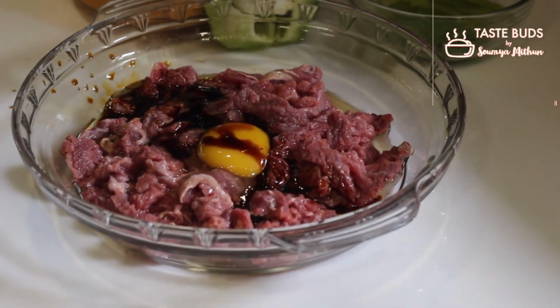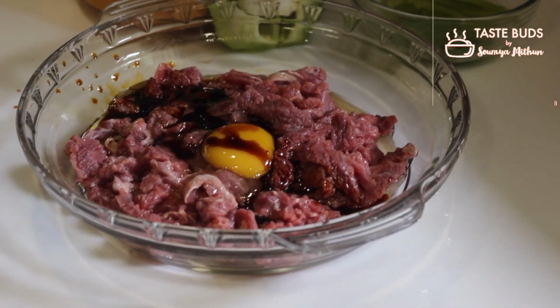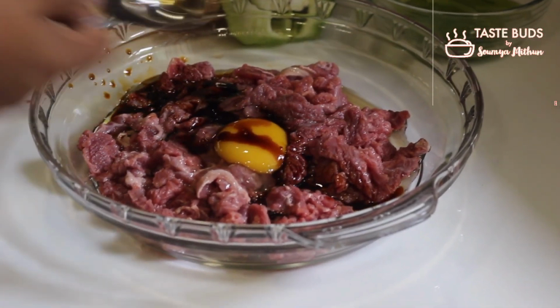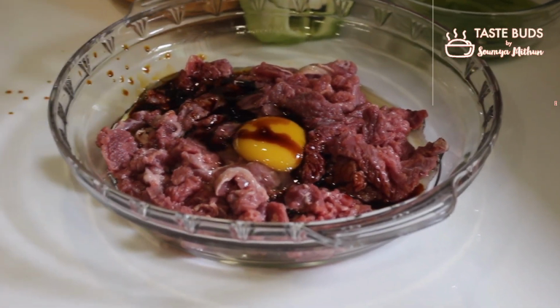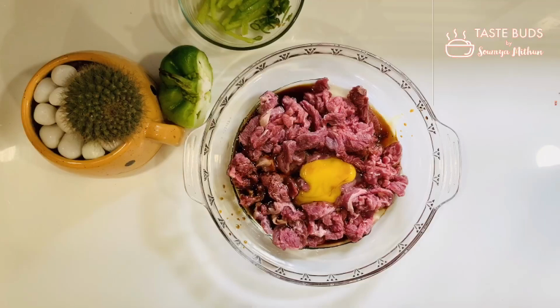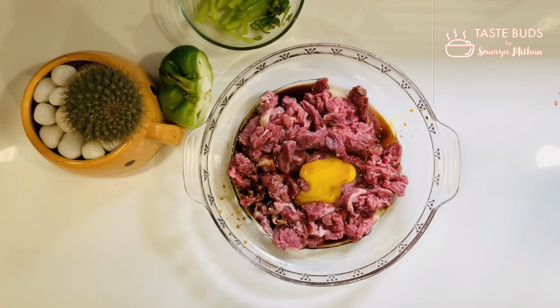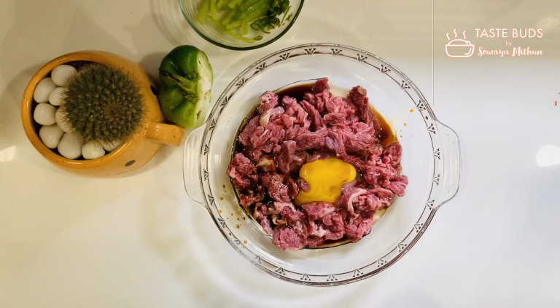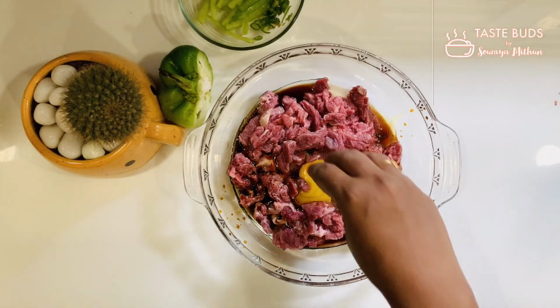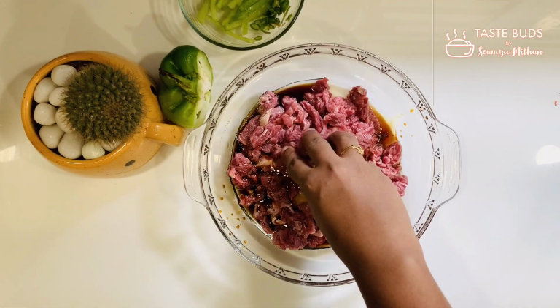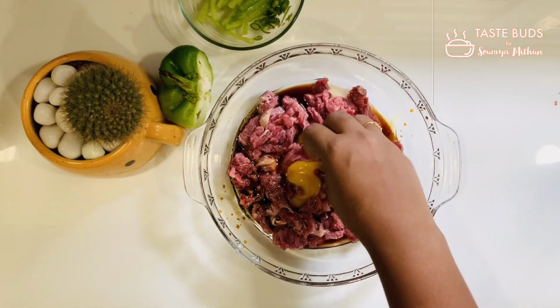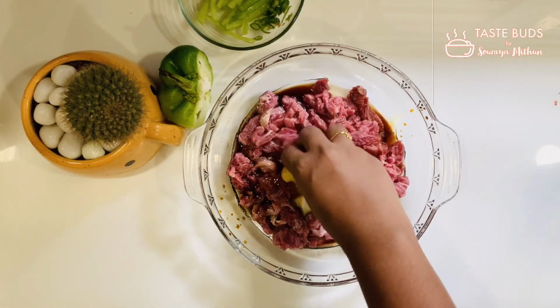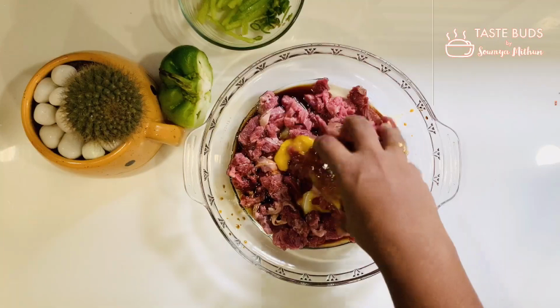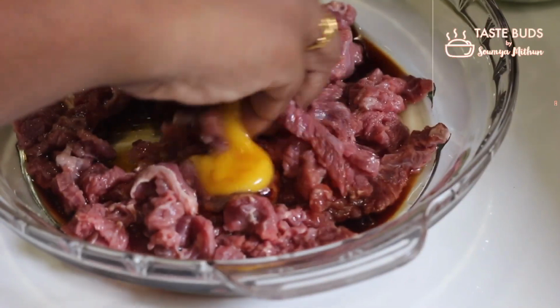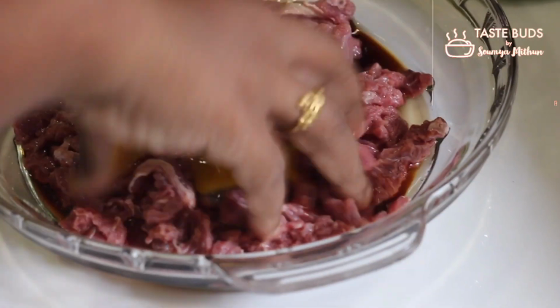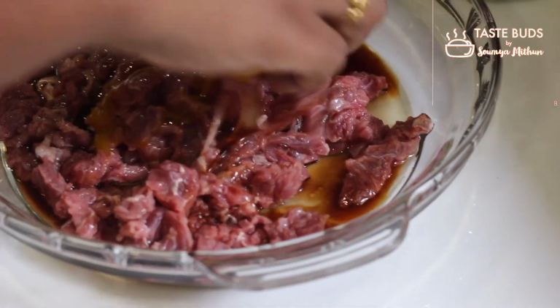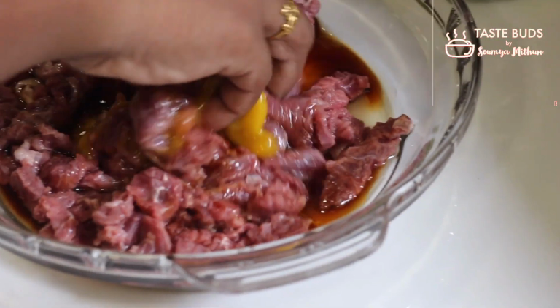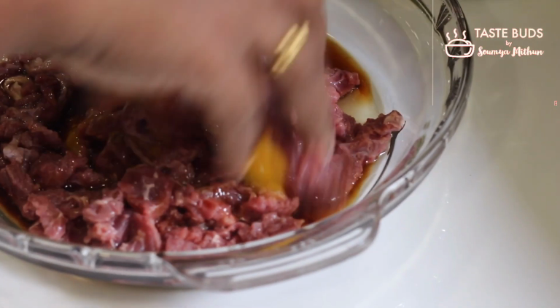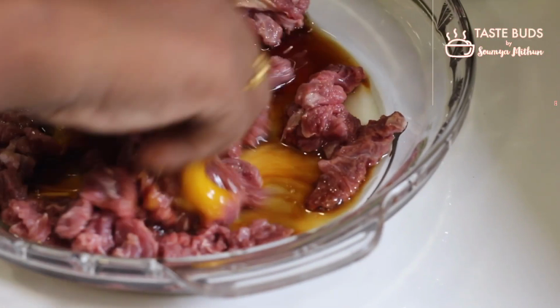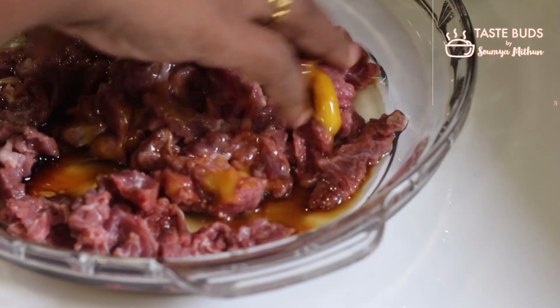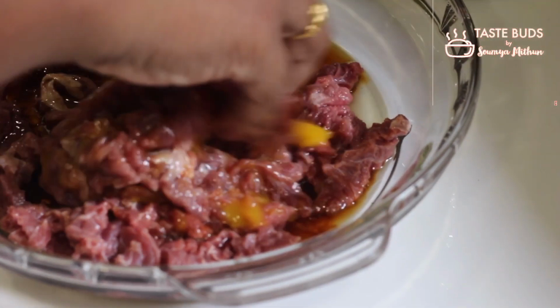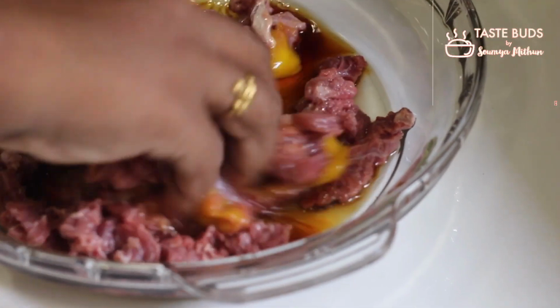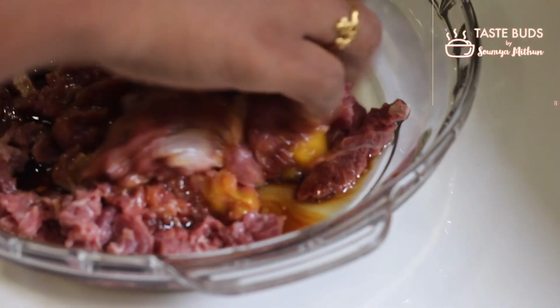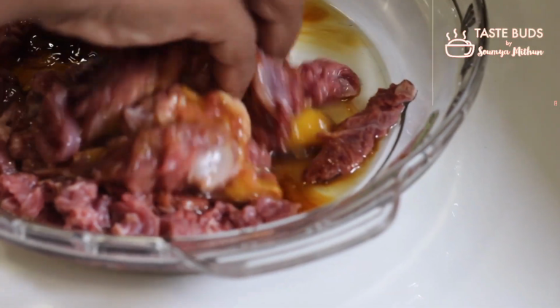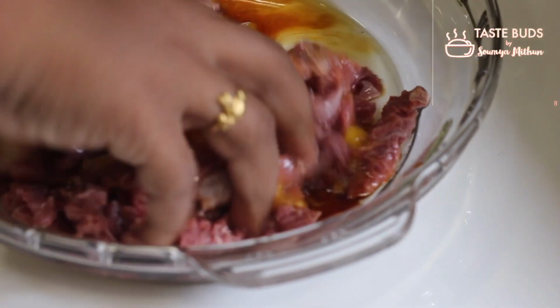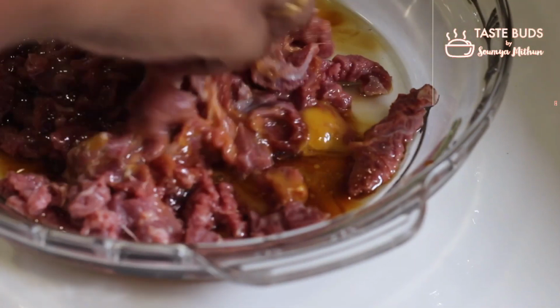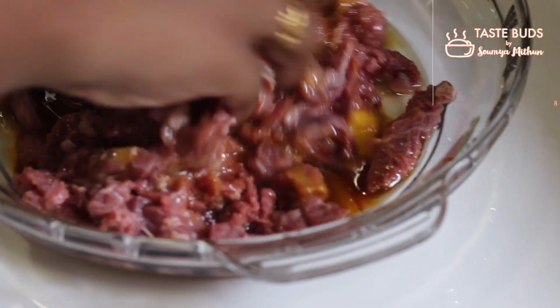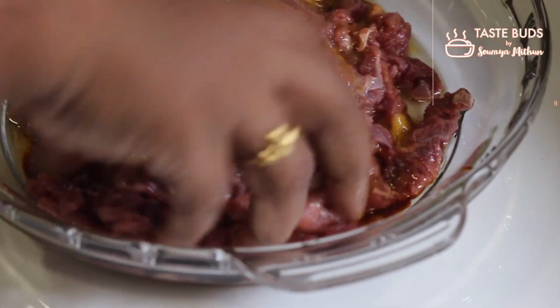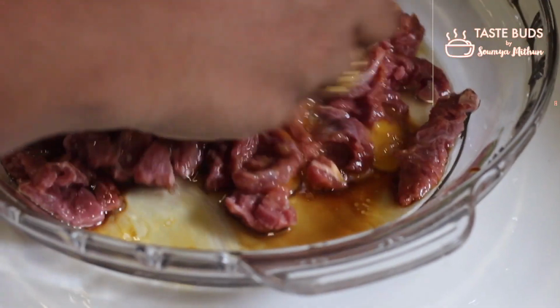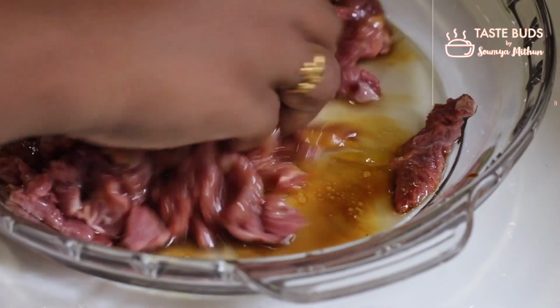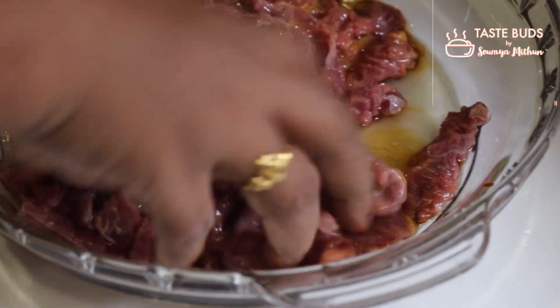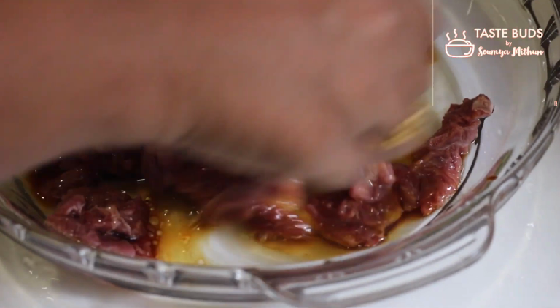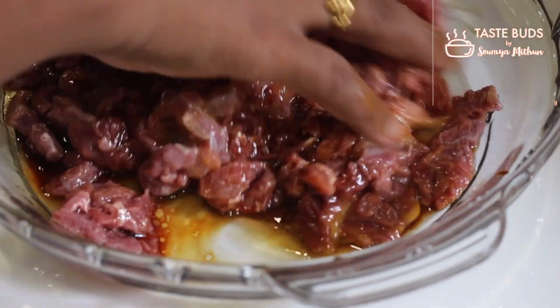Add 2 ingredients. I will use the 2 ingredients. Mix it very well.